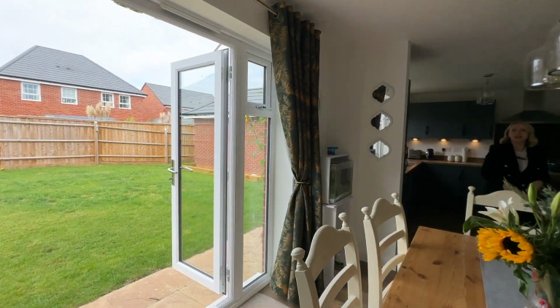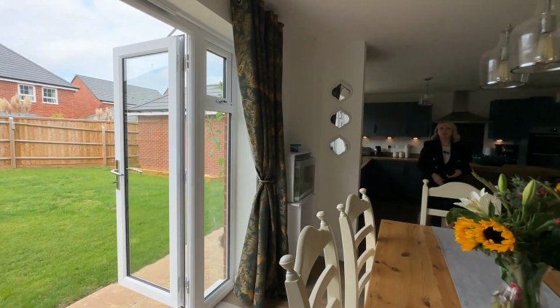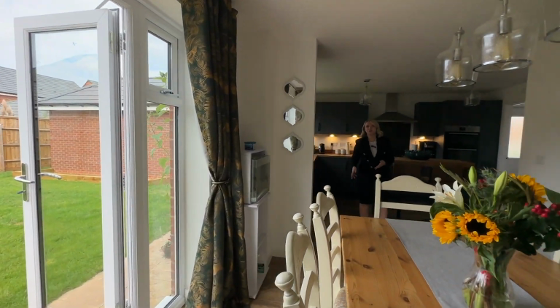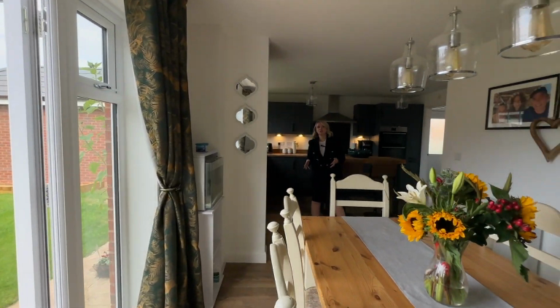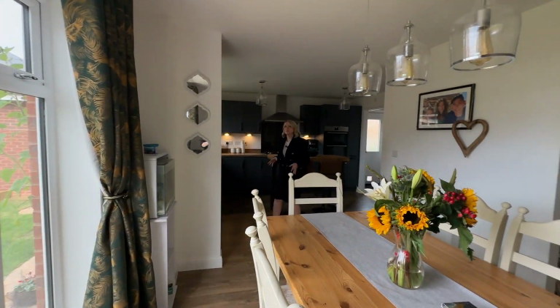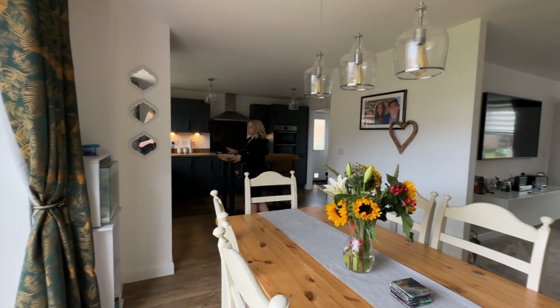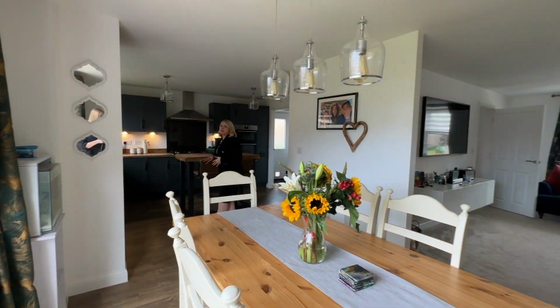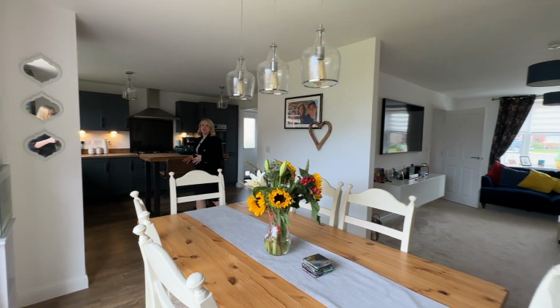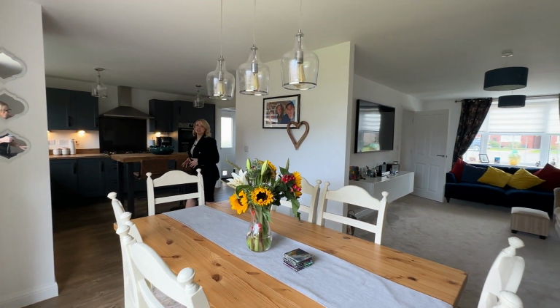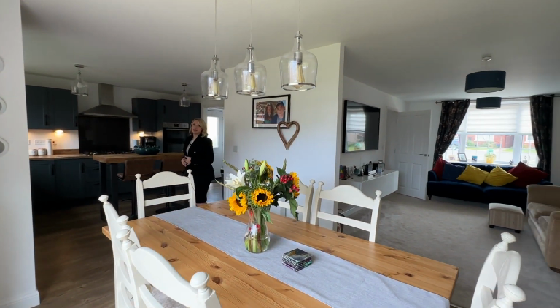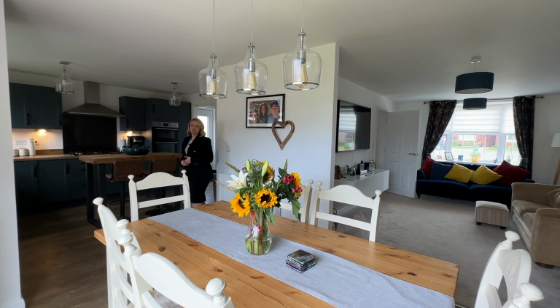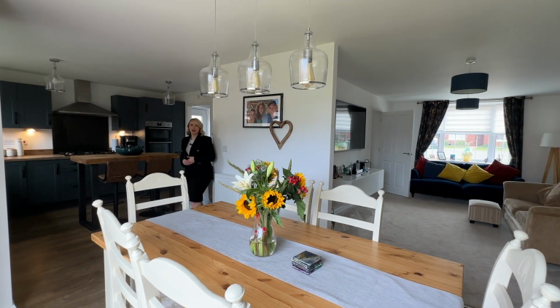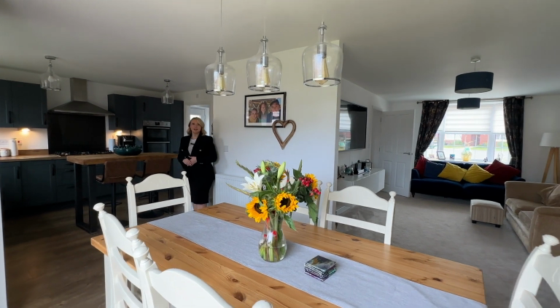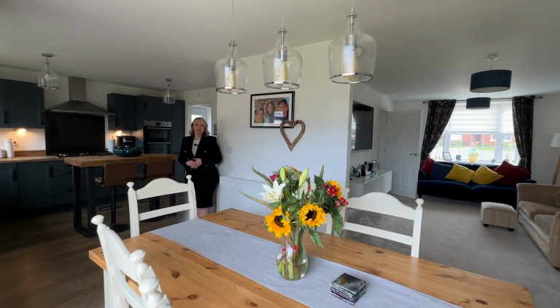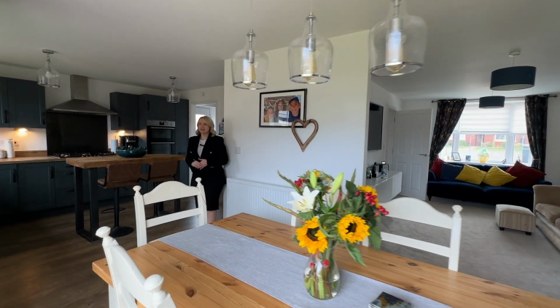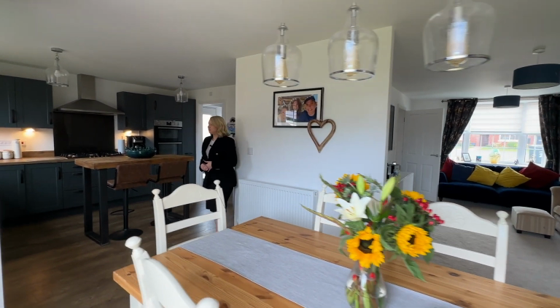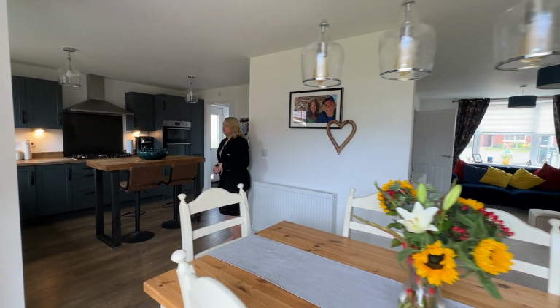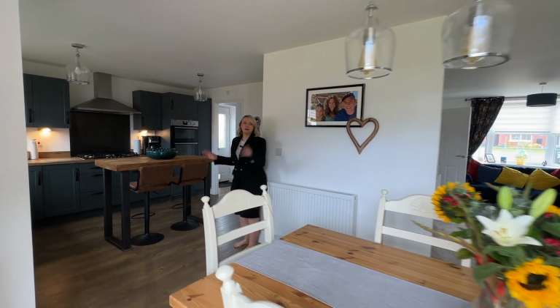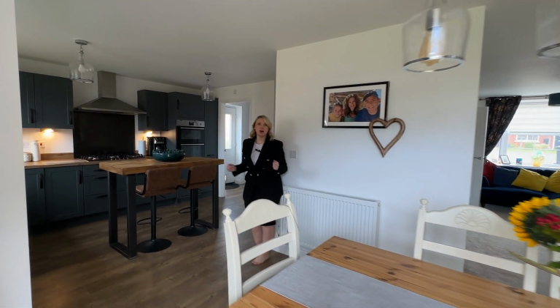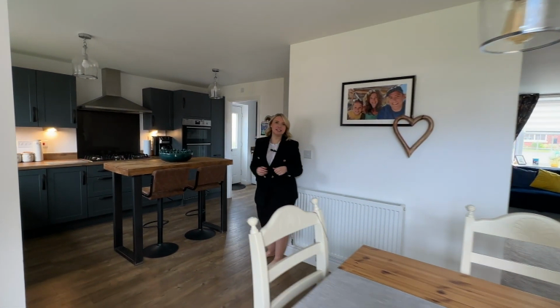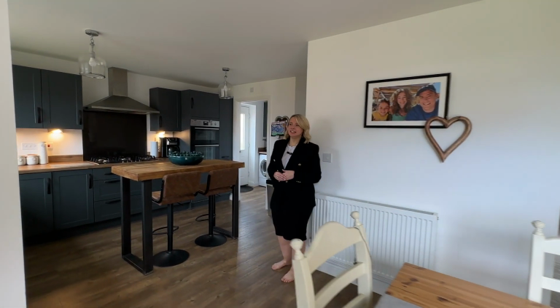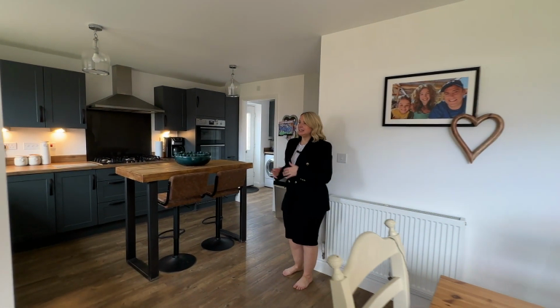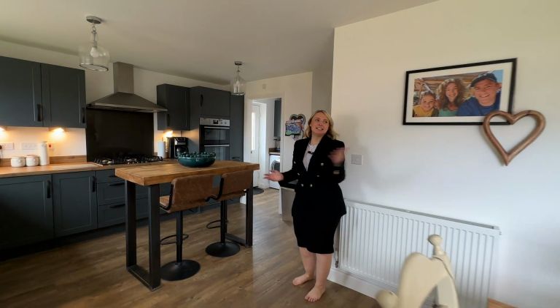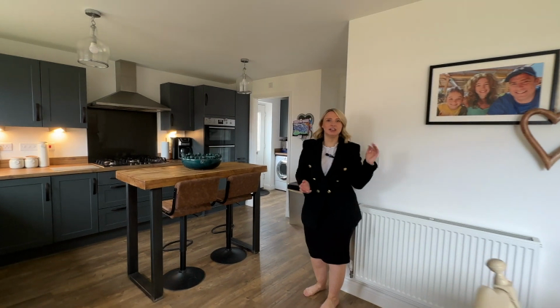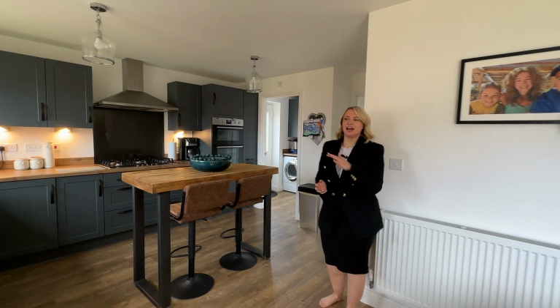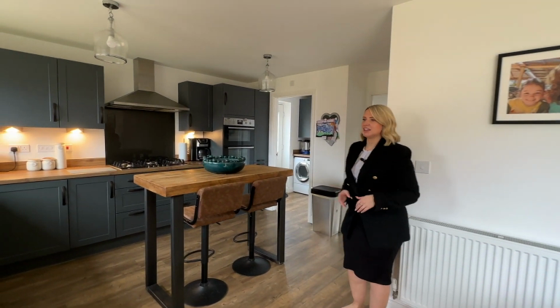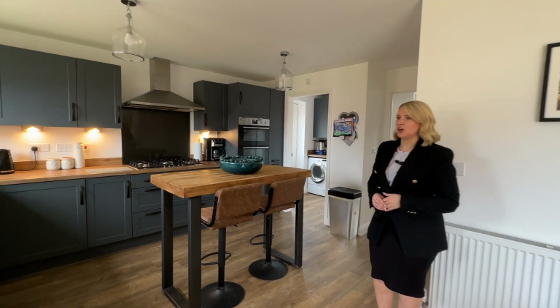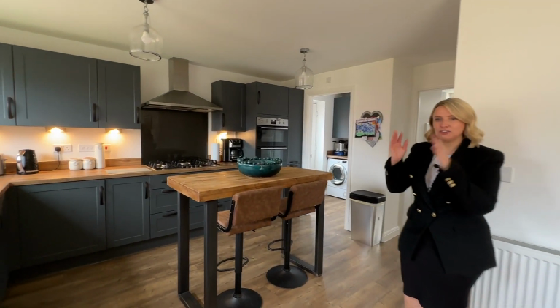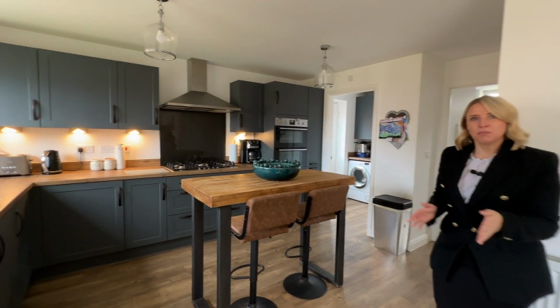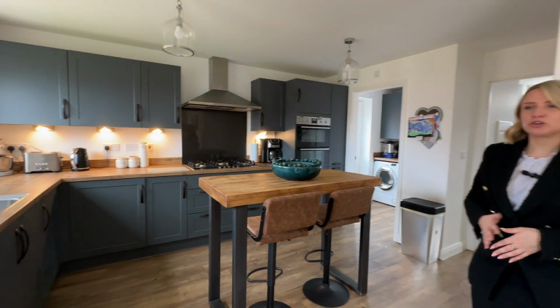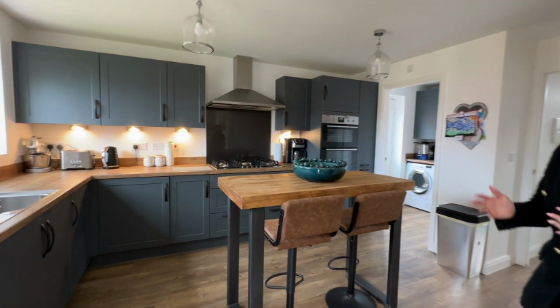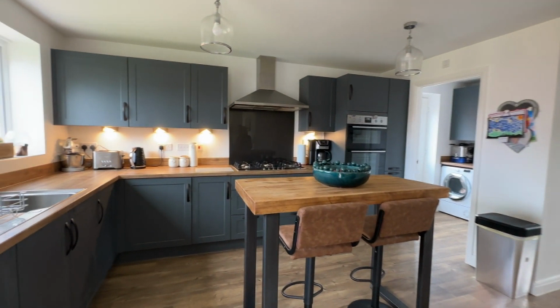As you swing round you'll see a sneak peek of the kitchen in the background. Ideal for family parties and easy living, as there are no blocks between rooms.